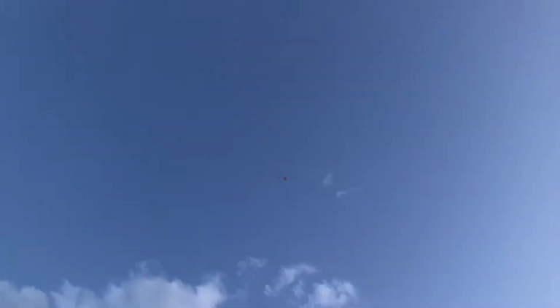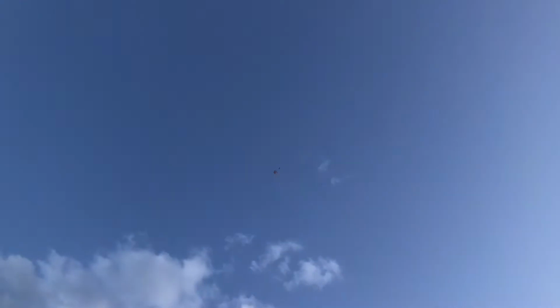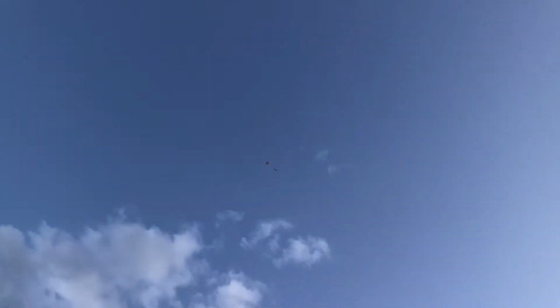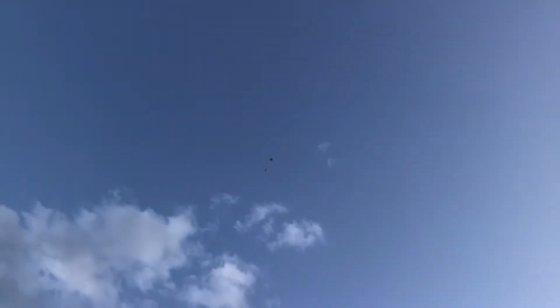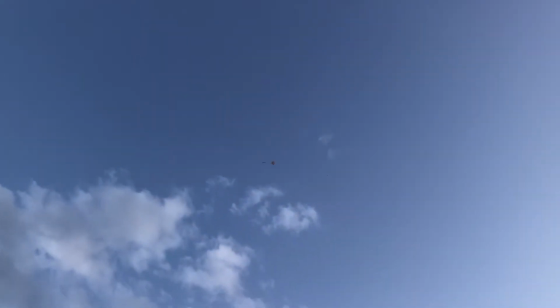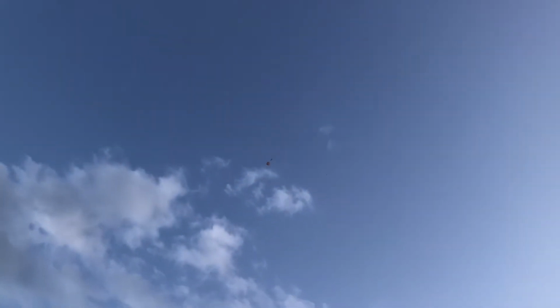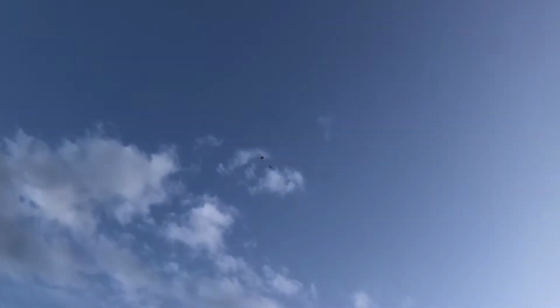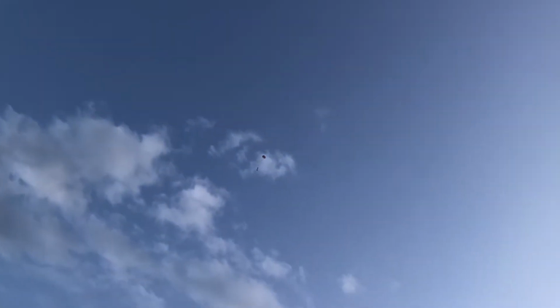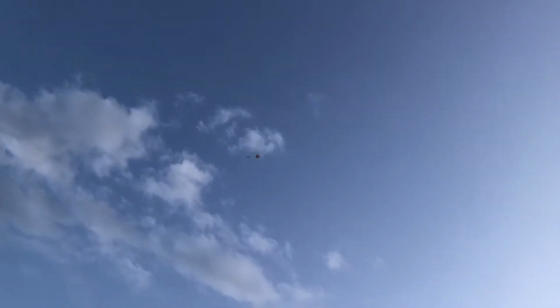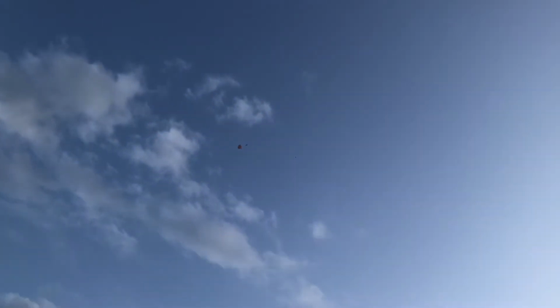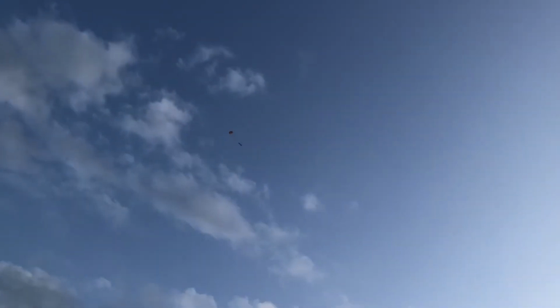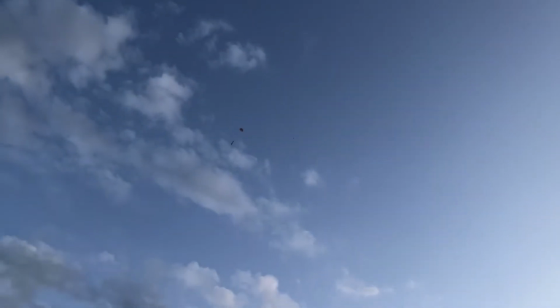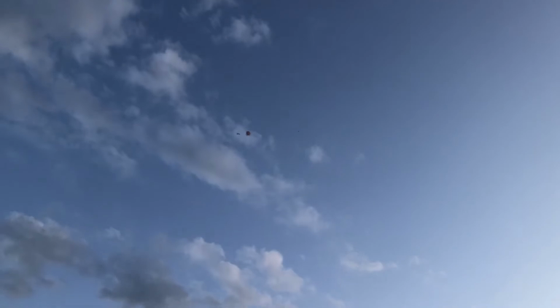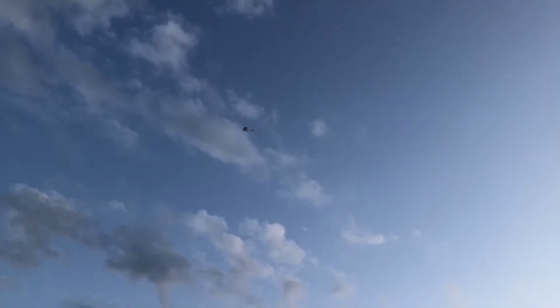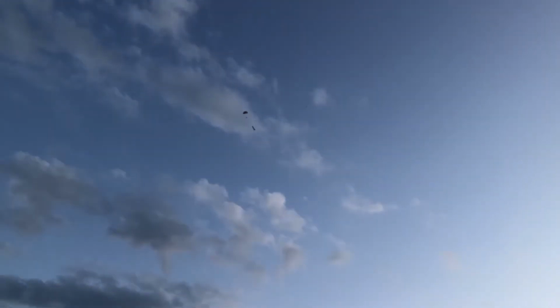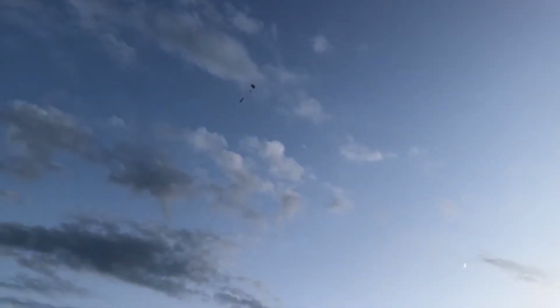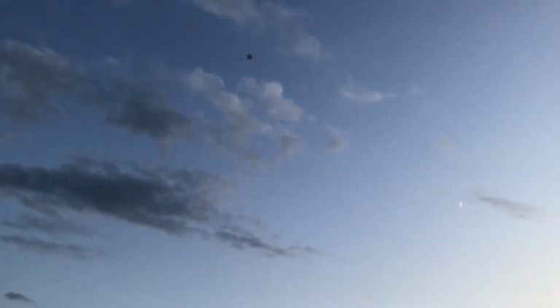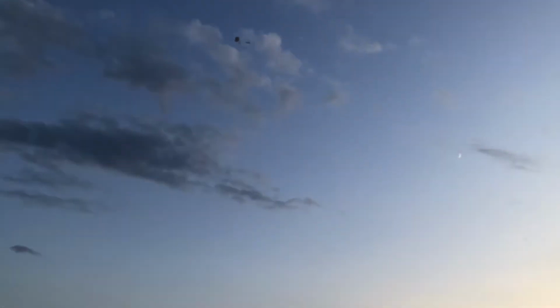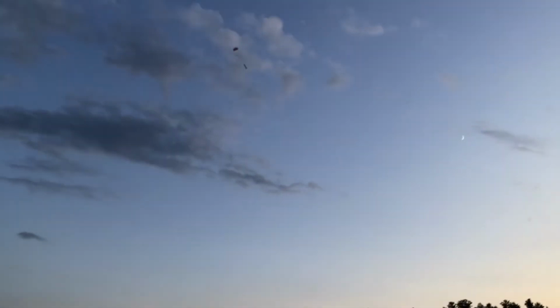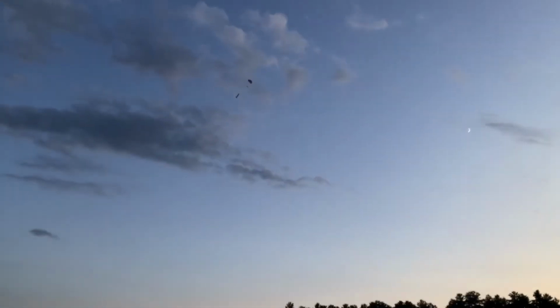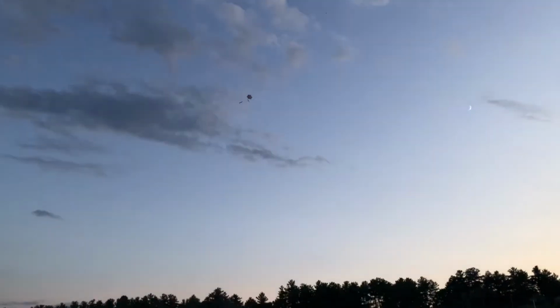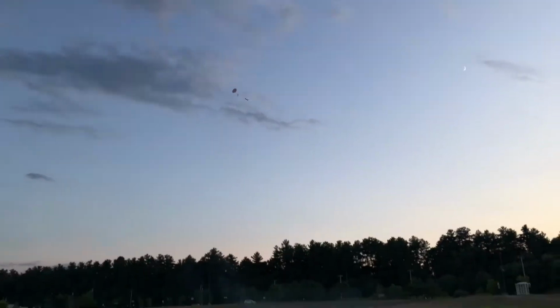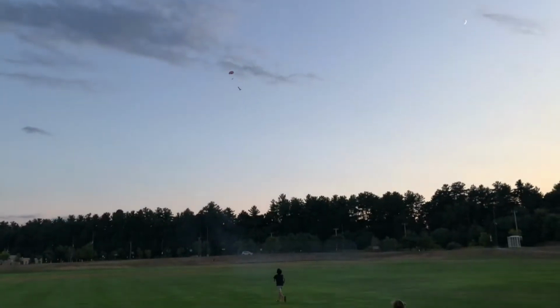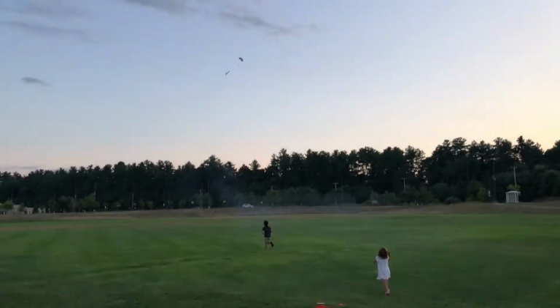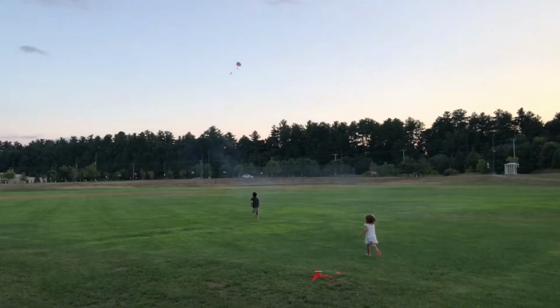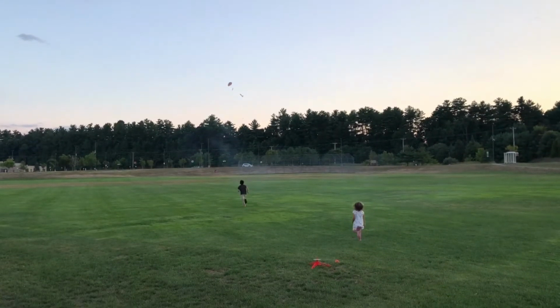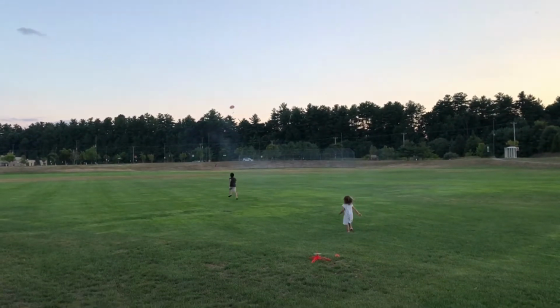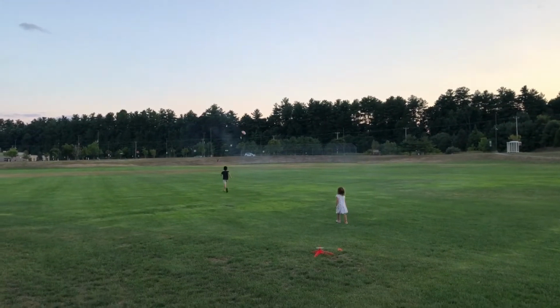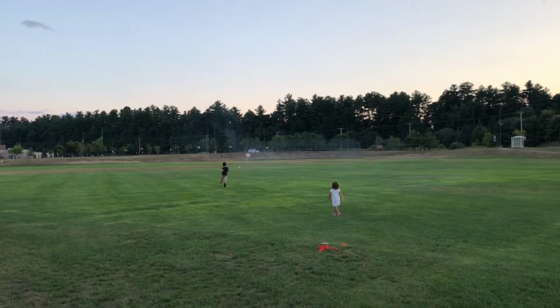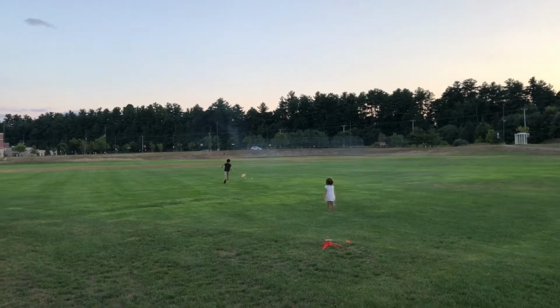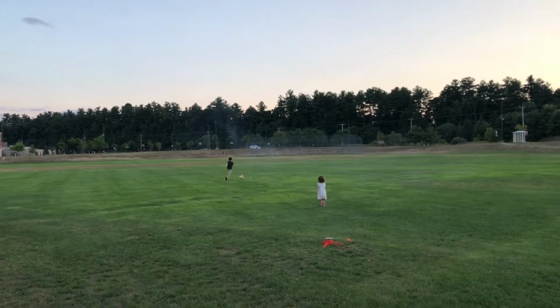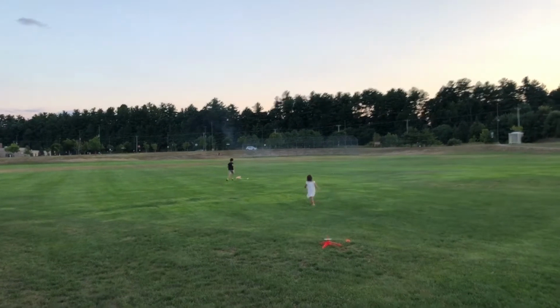Catch it, Sammy, catch it! I'm standing here to catch it! I caught it! Alright!